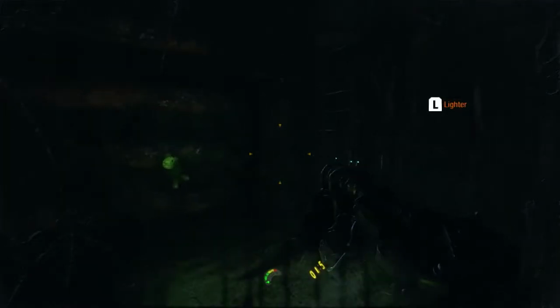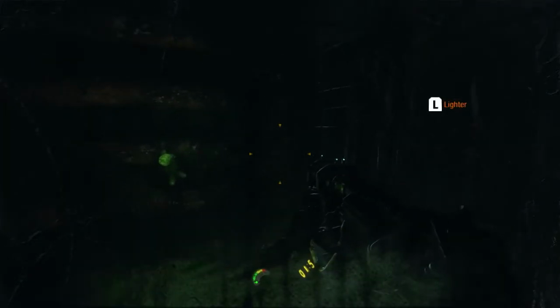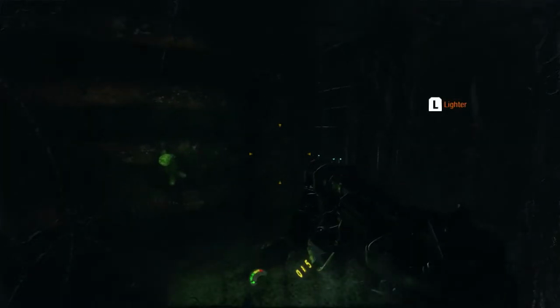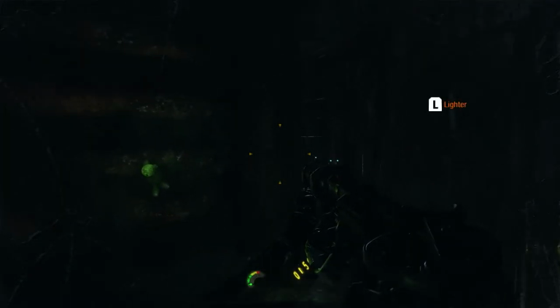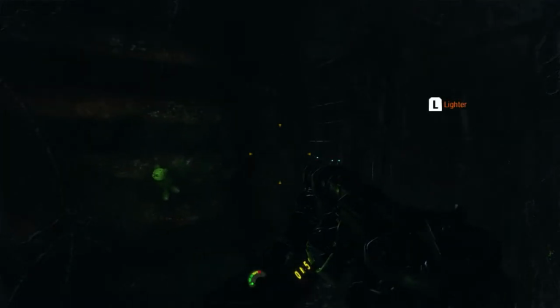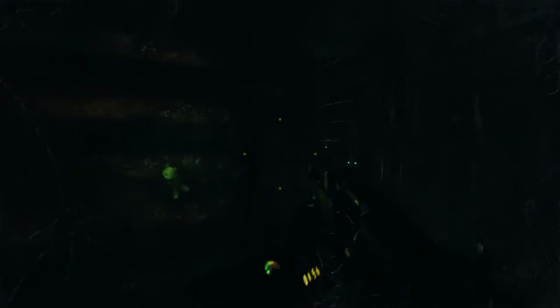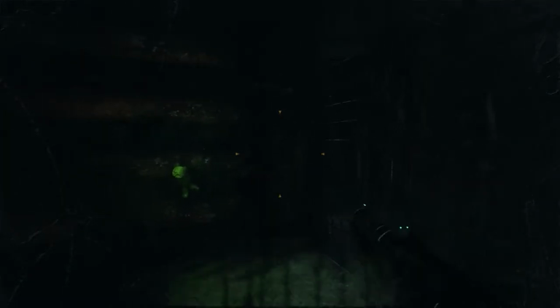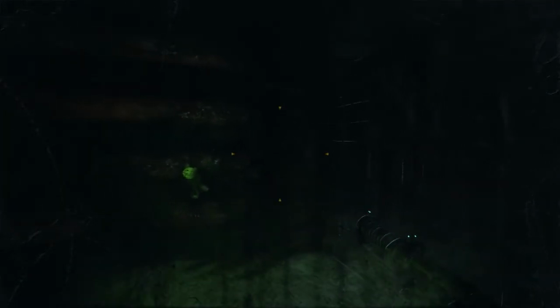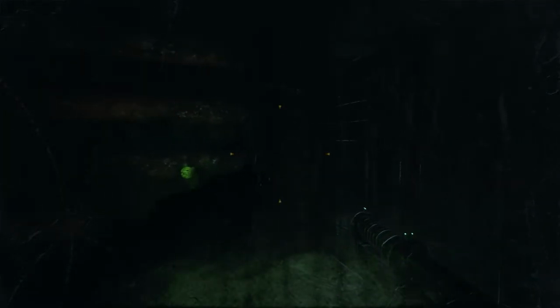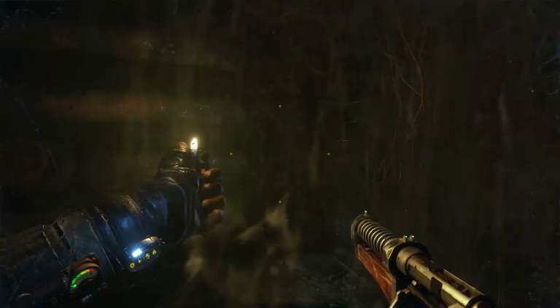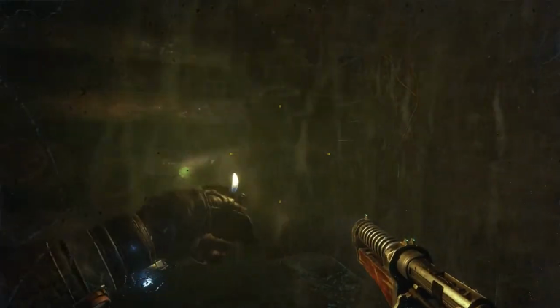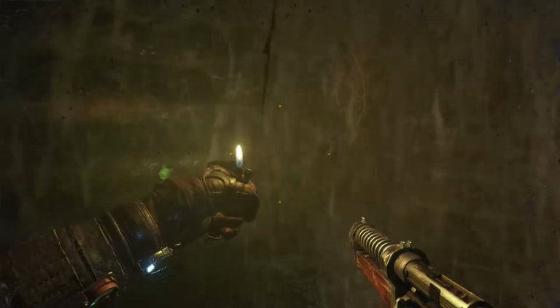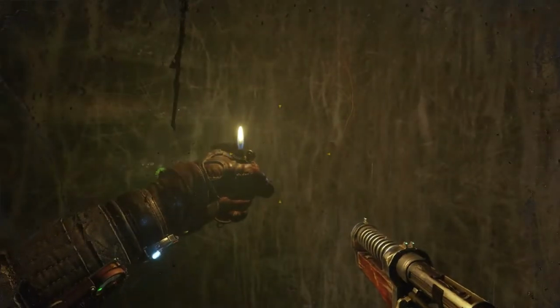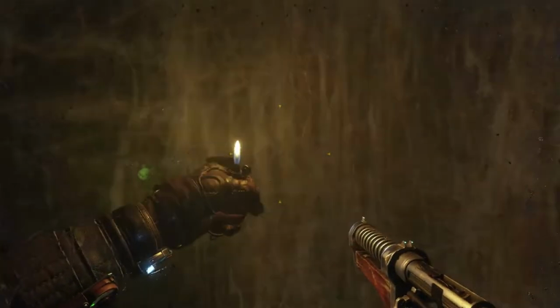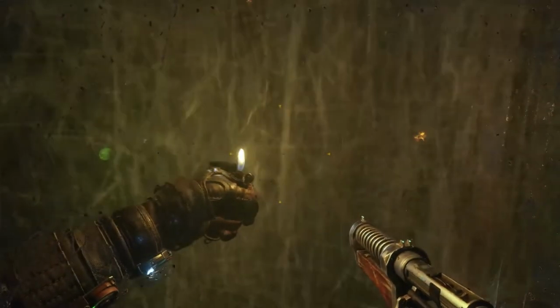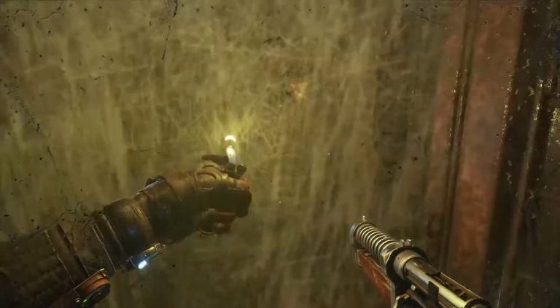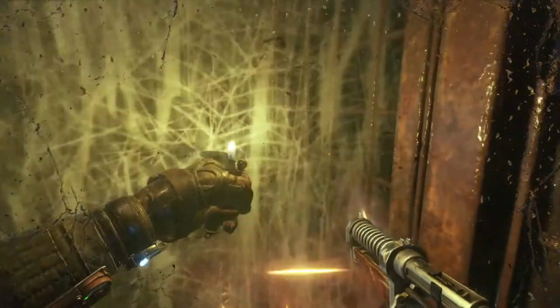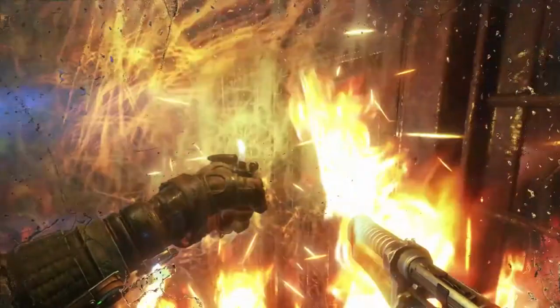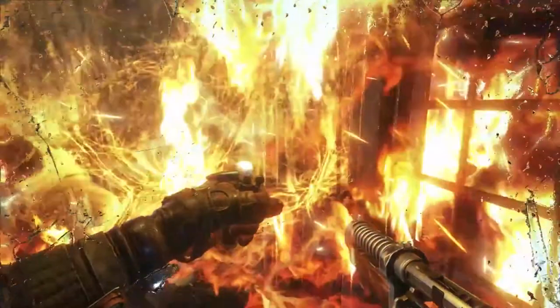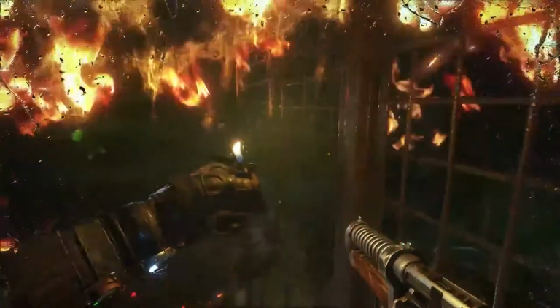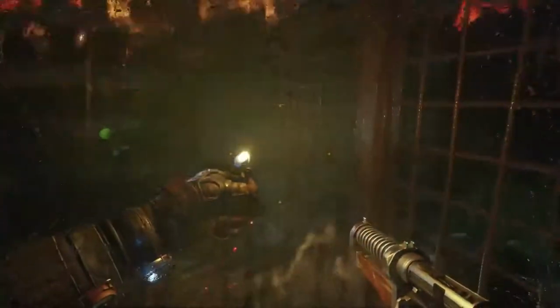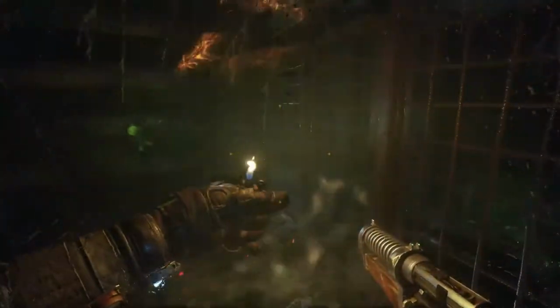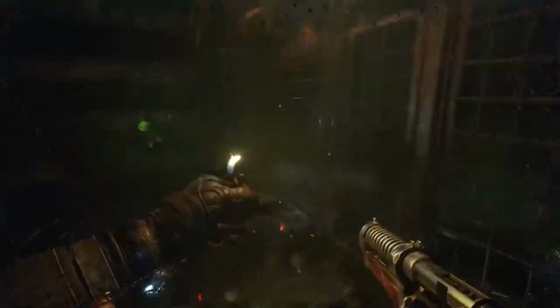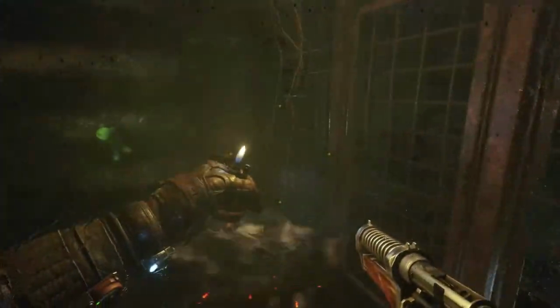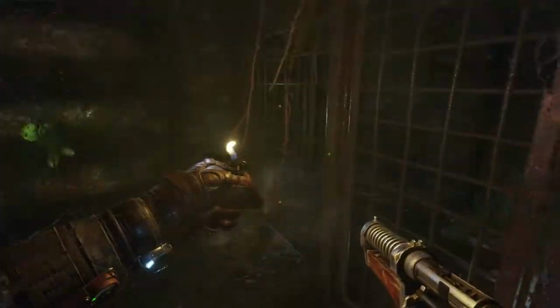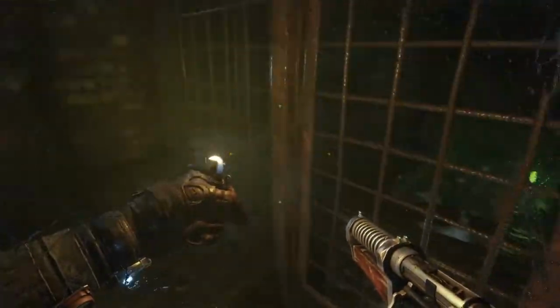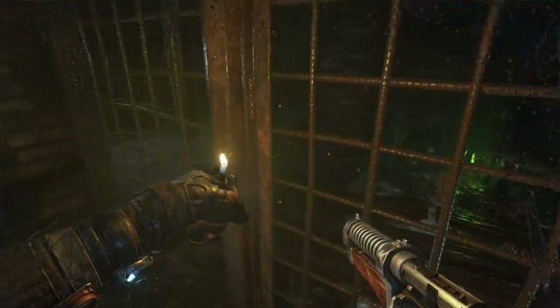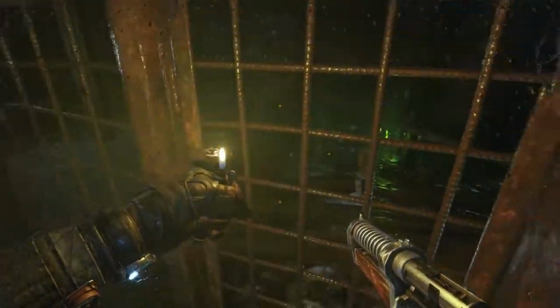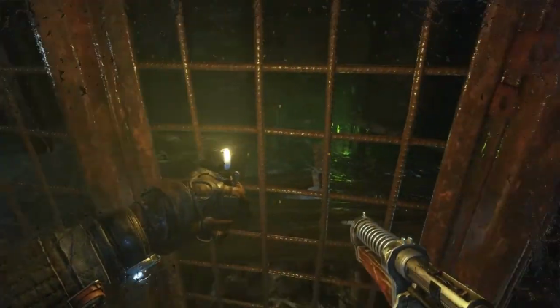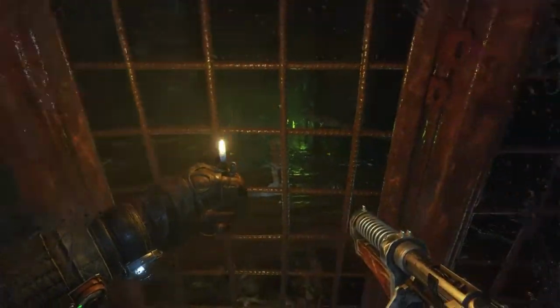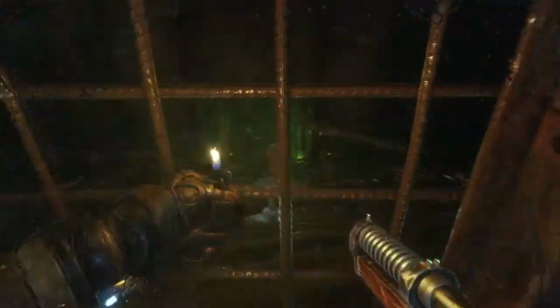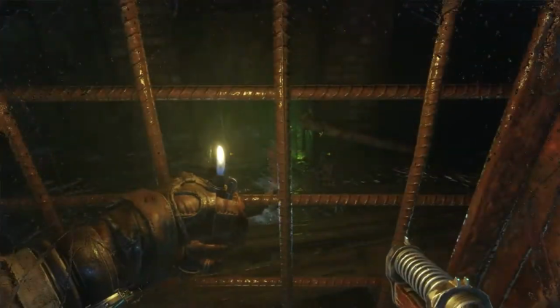But this is Metro Exodus, and I hope you guys enjoy this video. Be sure to hit the like button and subscribe as always, and I'll see you guys in the next video. Thanks for watching.